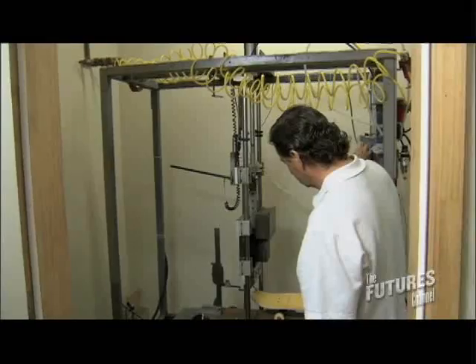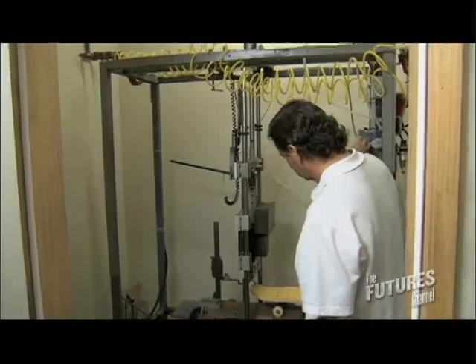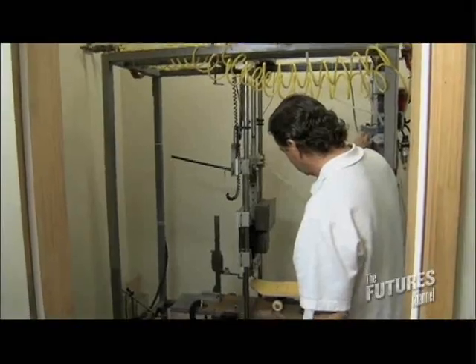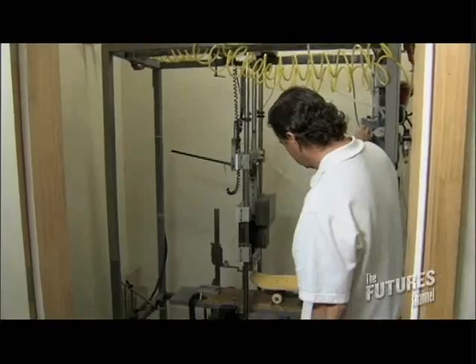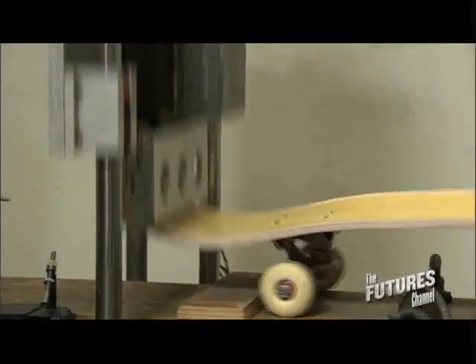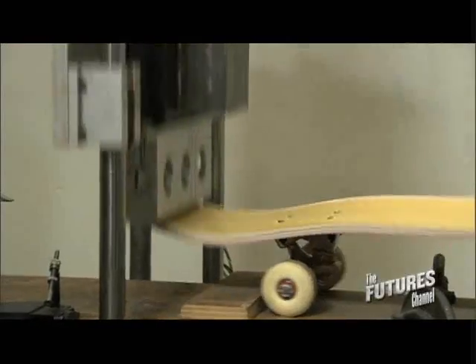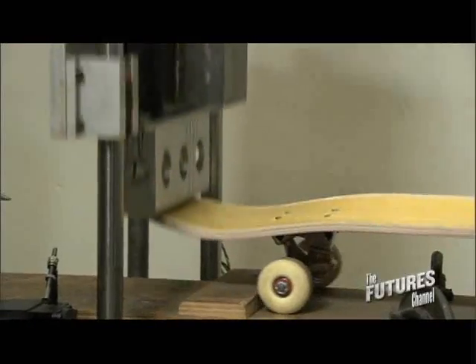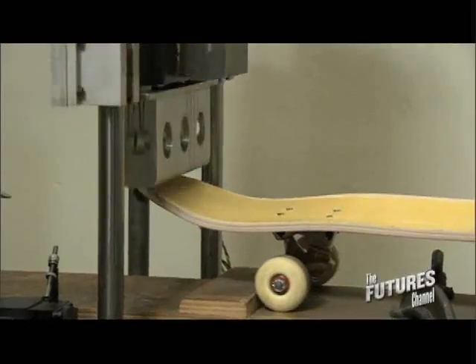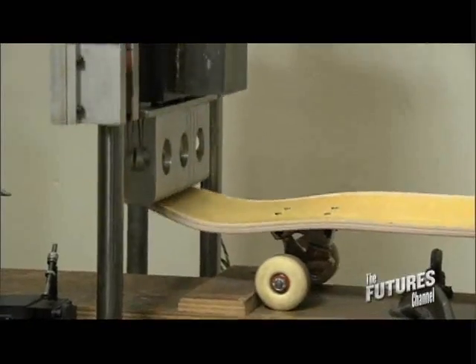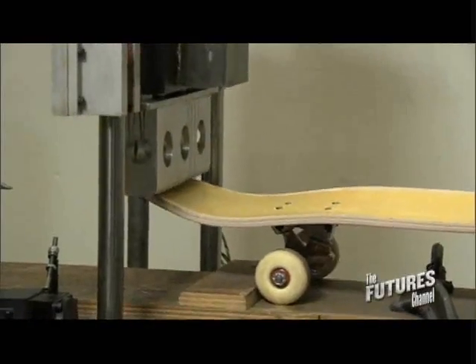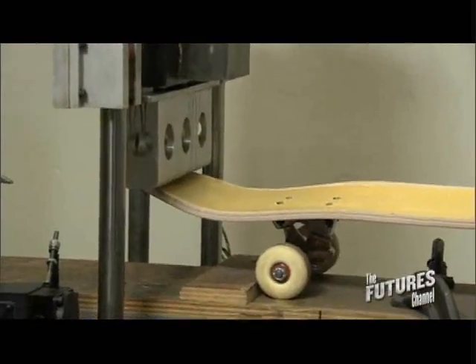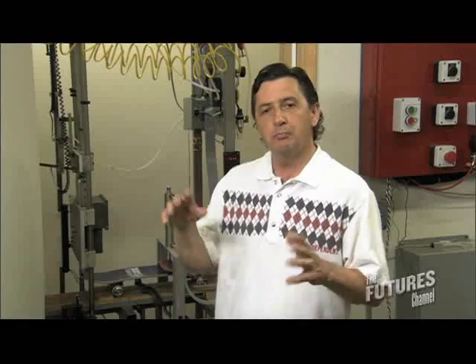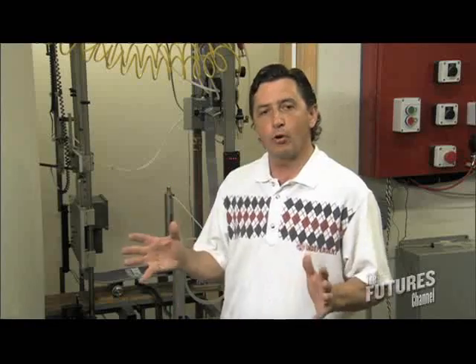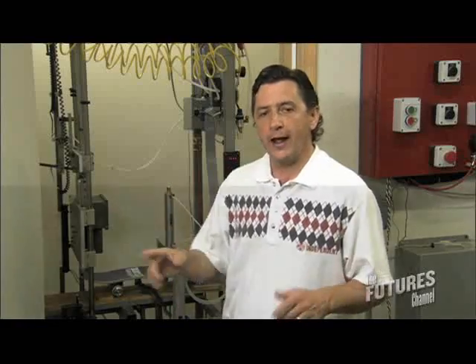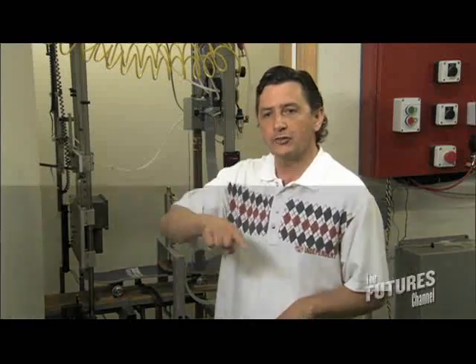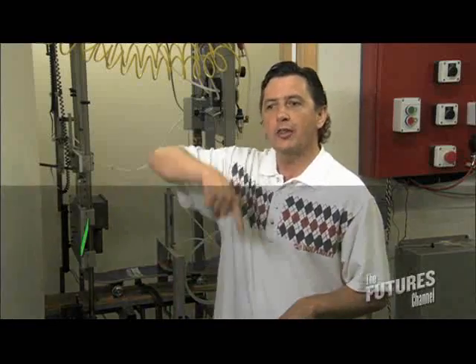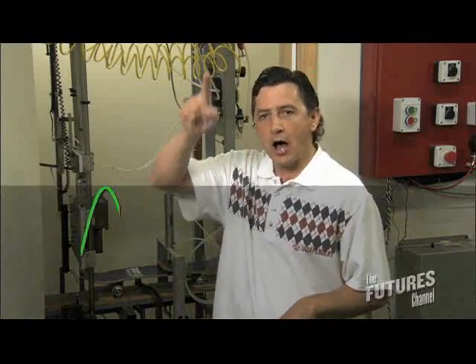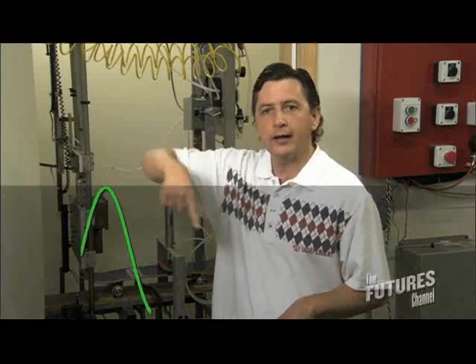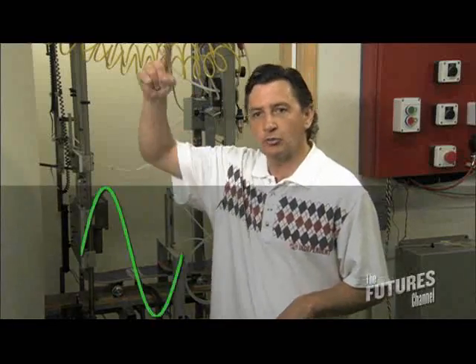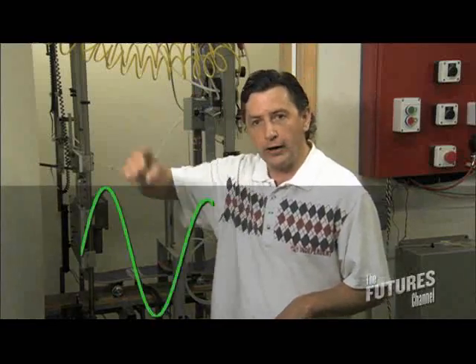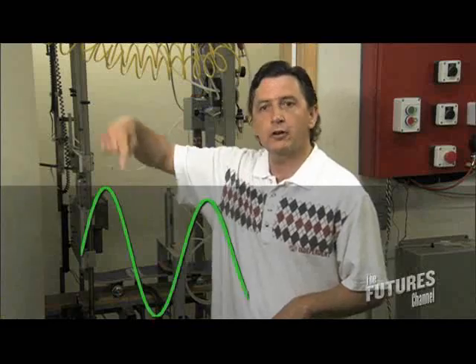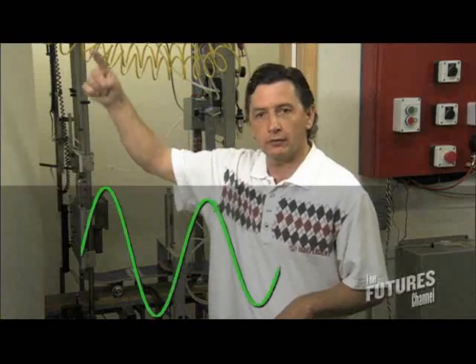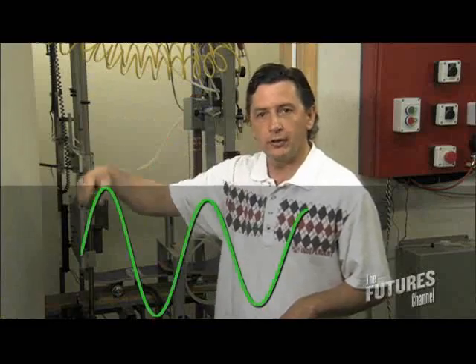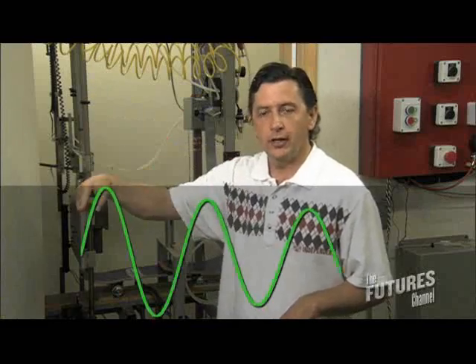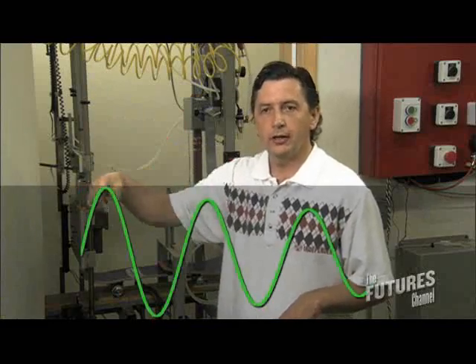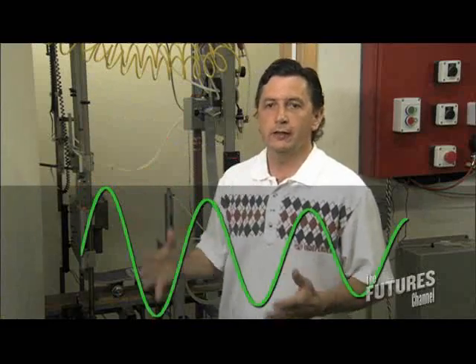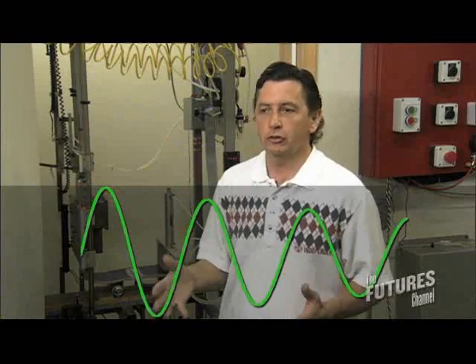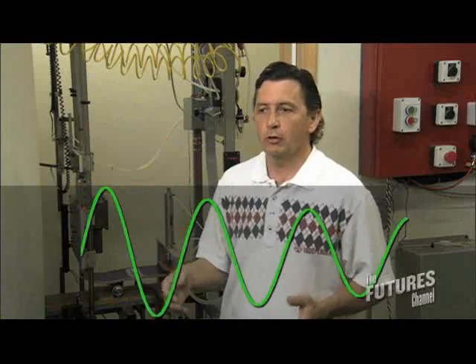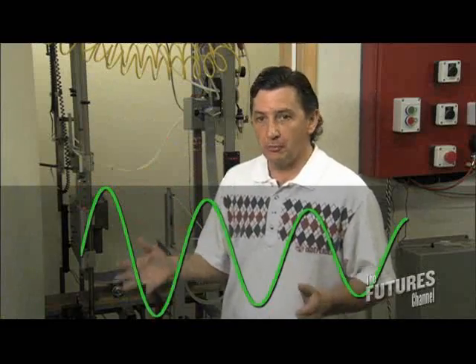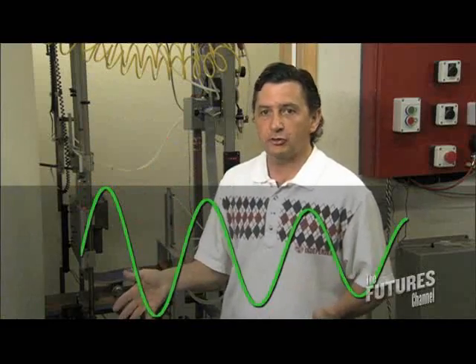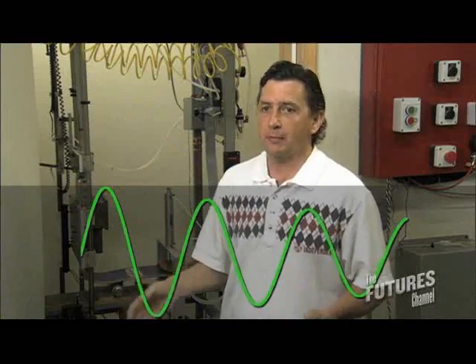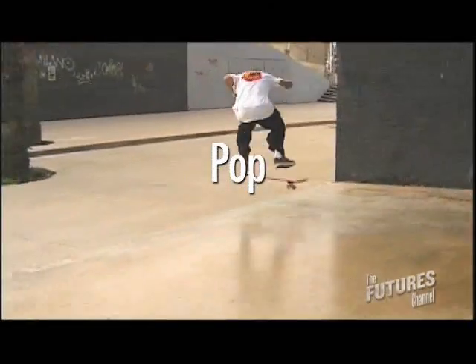We can tell what makes the board stronger. The board that has the highest wave curve gives you the most pop.